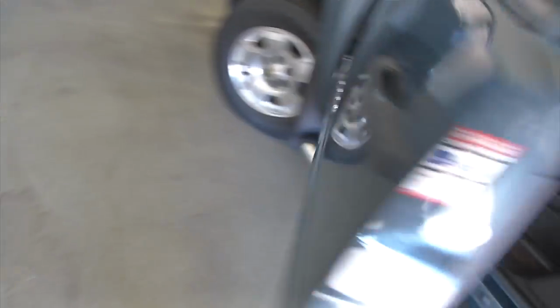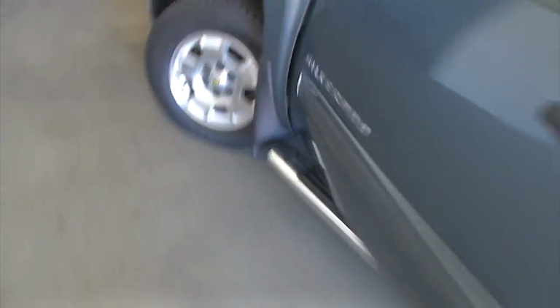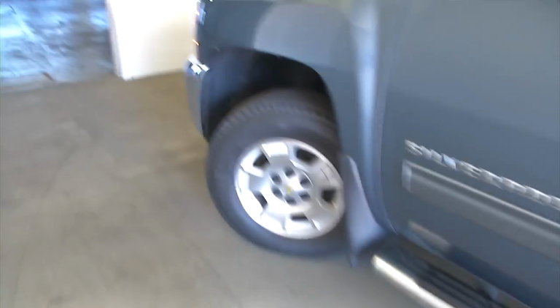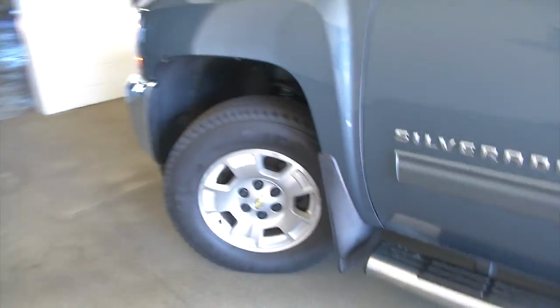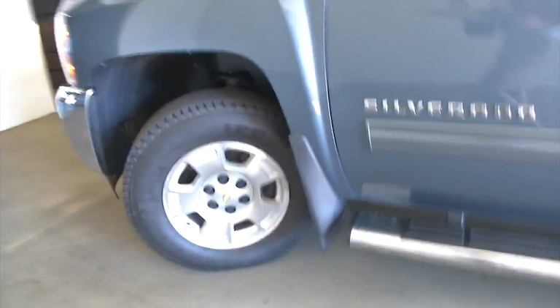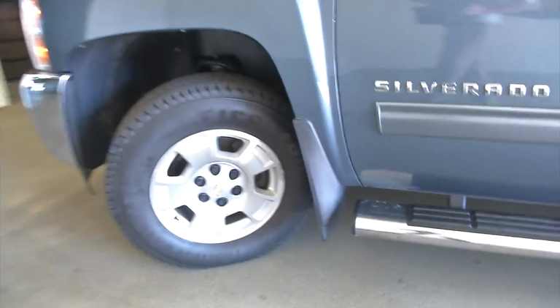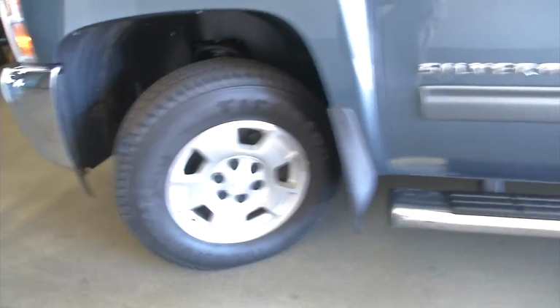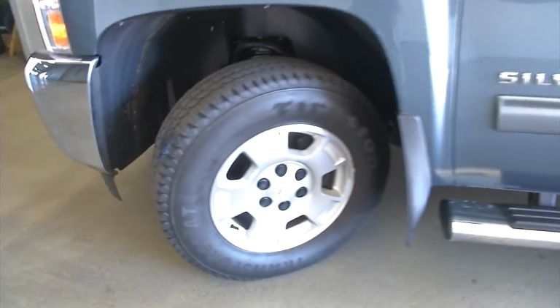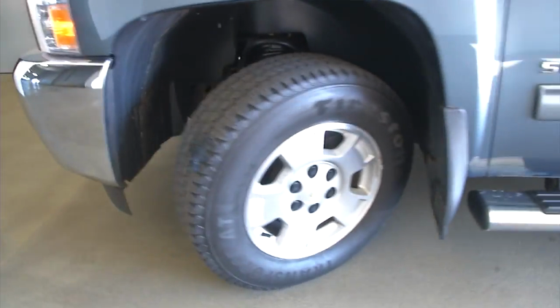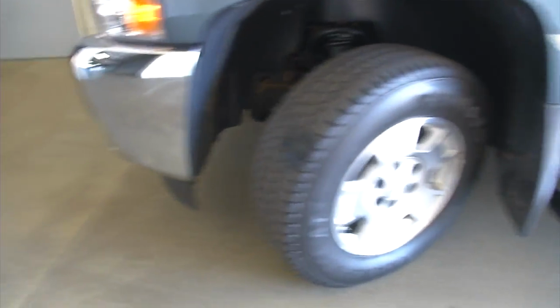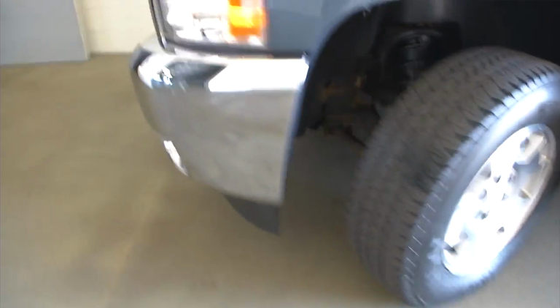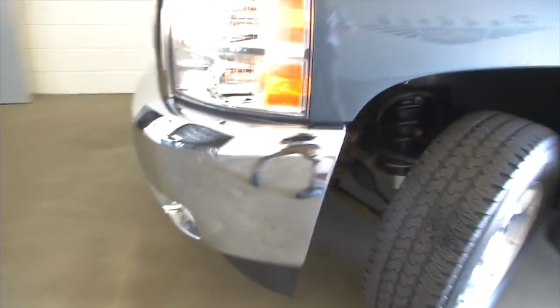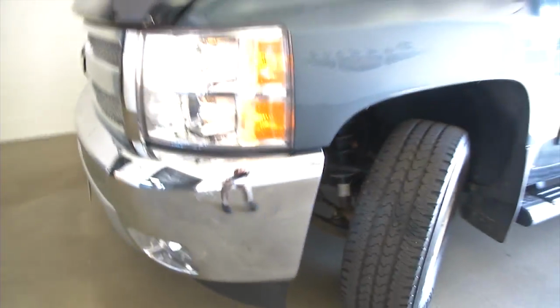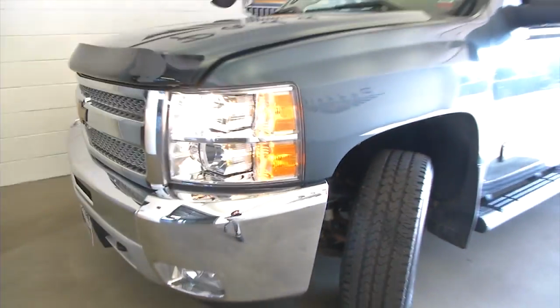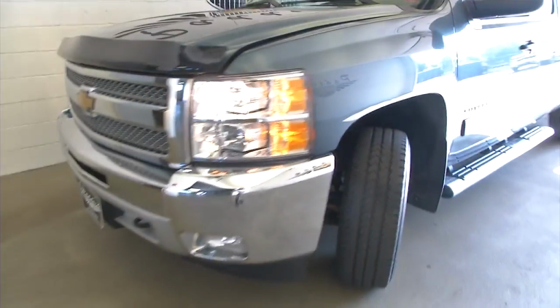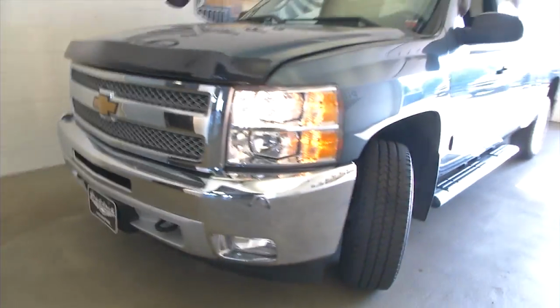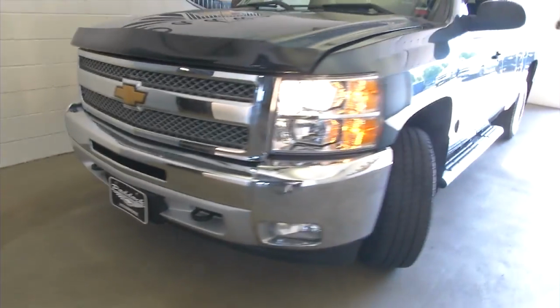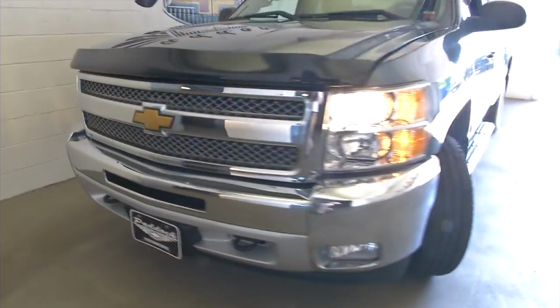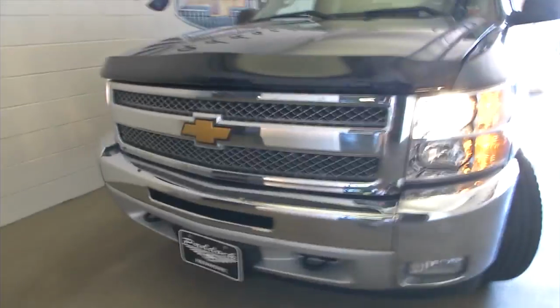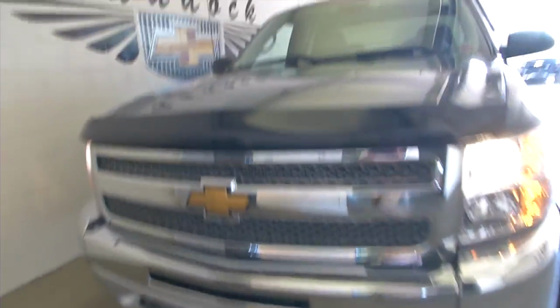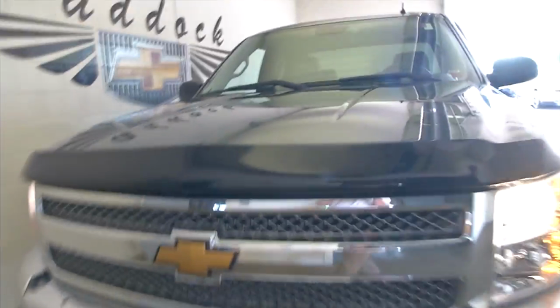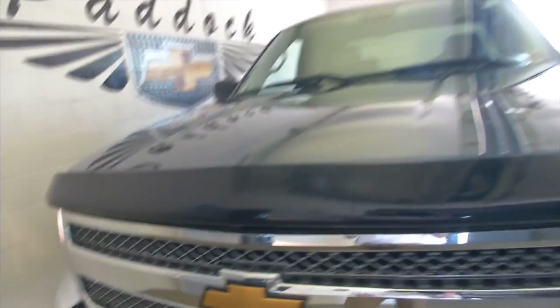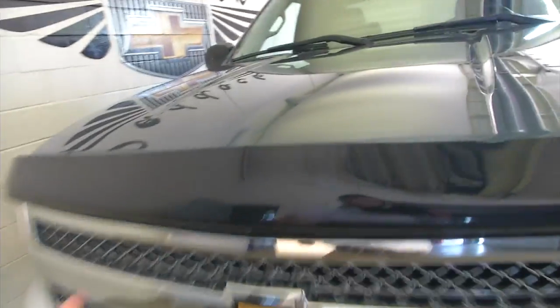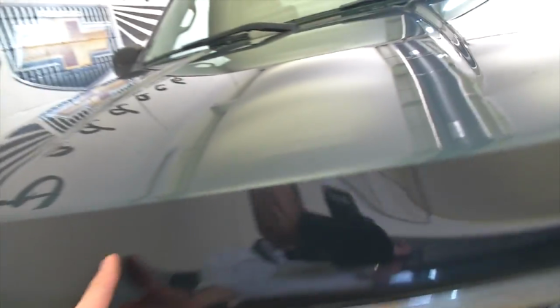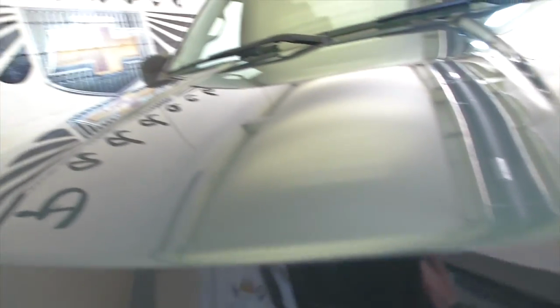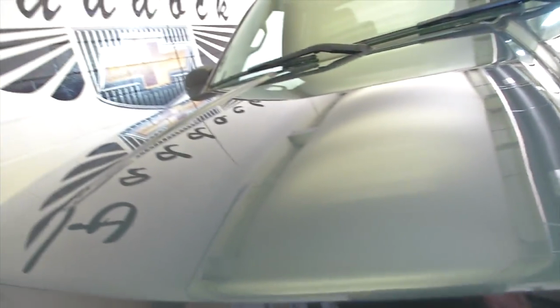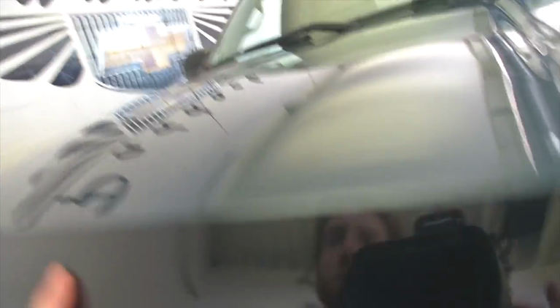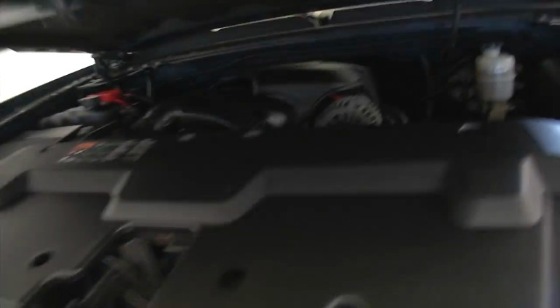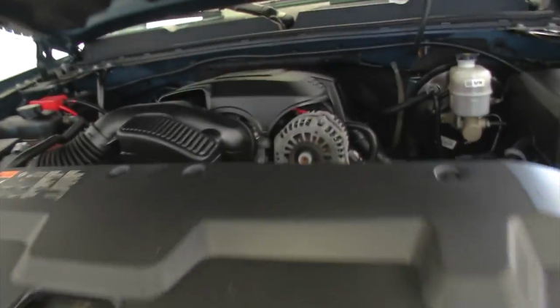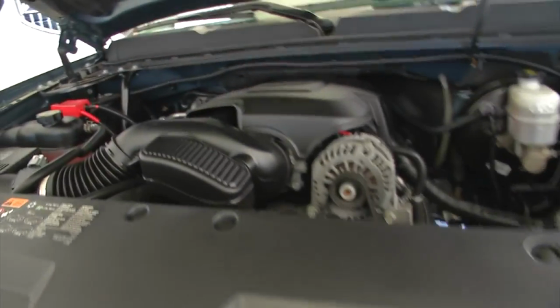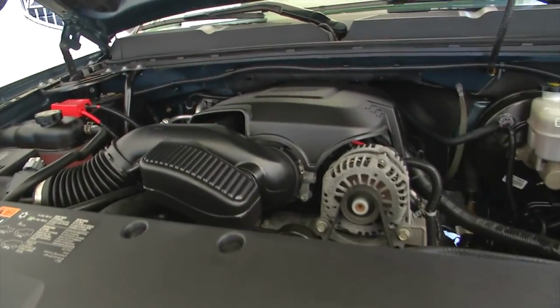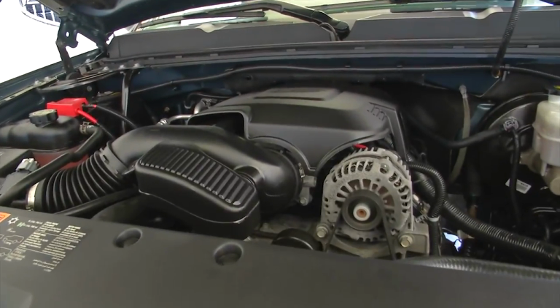Let's continue our walk forward. Aluminum alloy wheels, and the tread looks pretty good on those tires. Bug guard up front. Vehicle is in beautiful shape, I'll tell you.